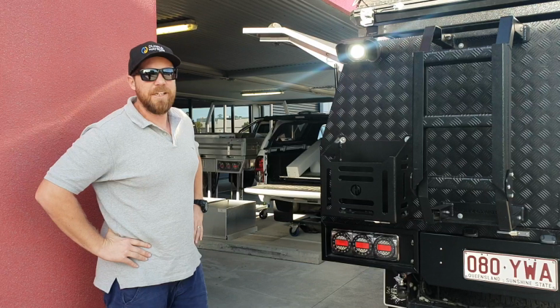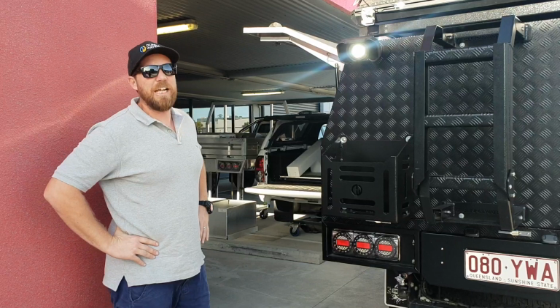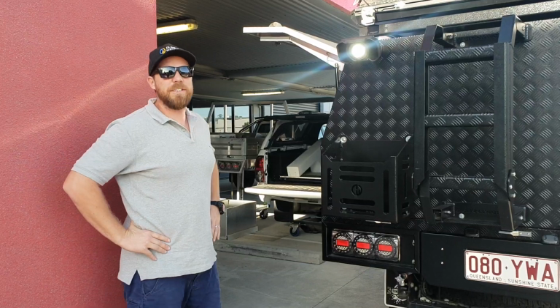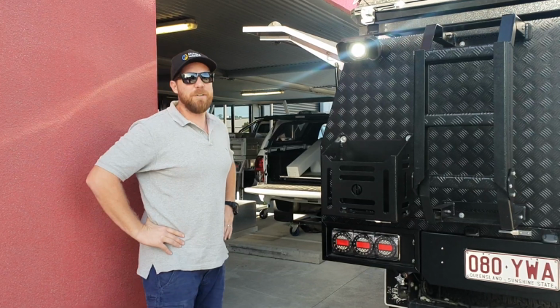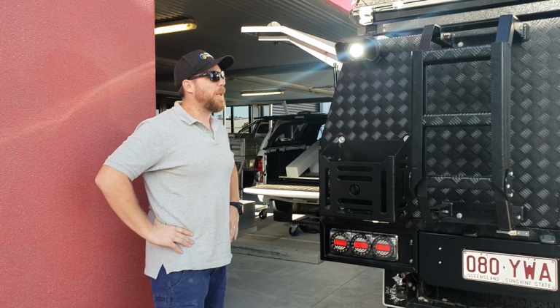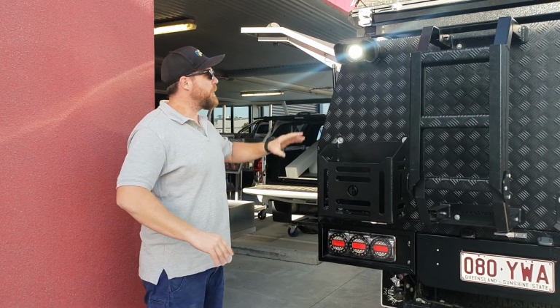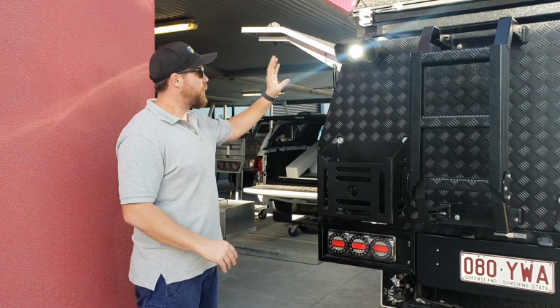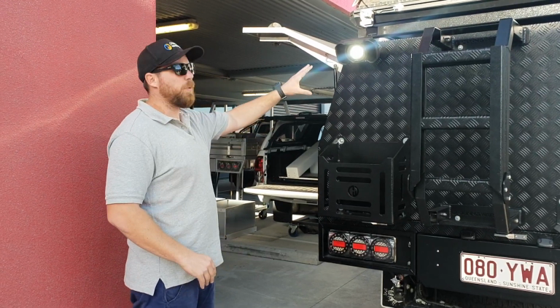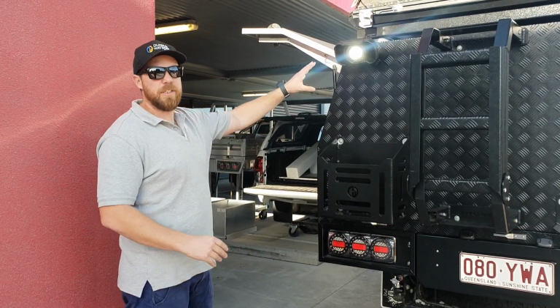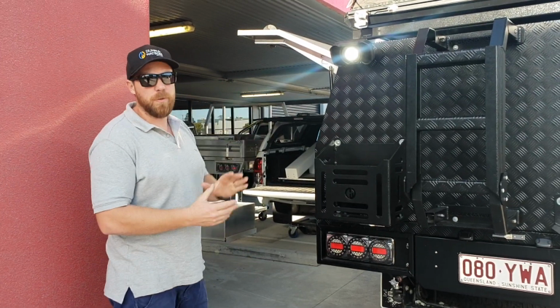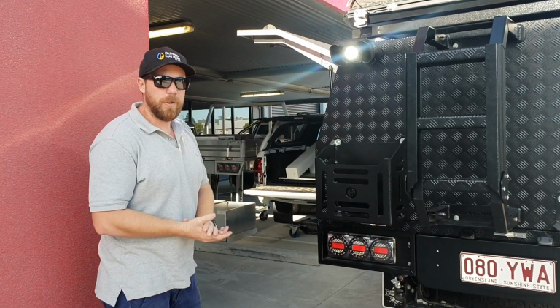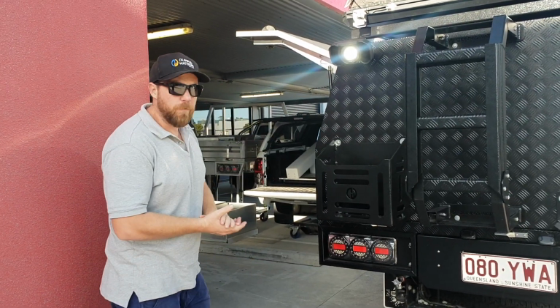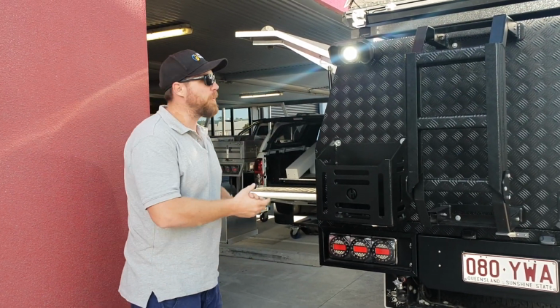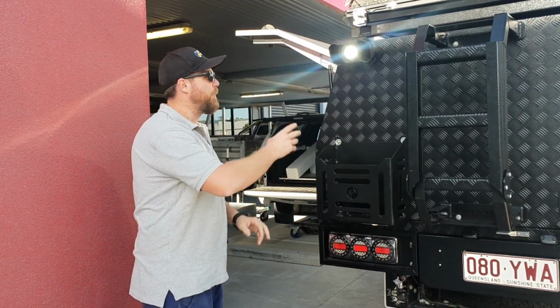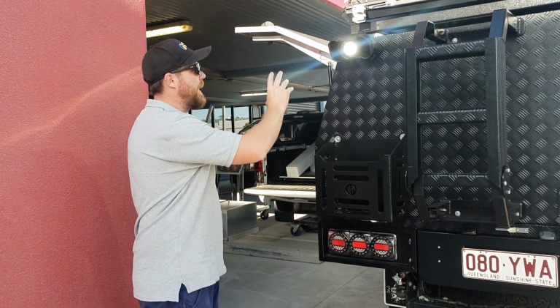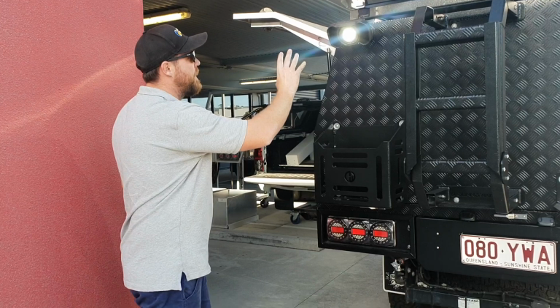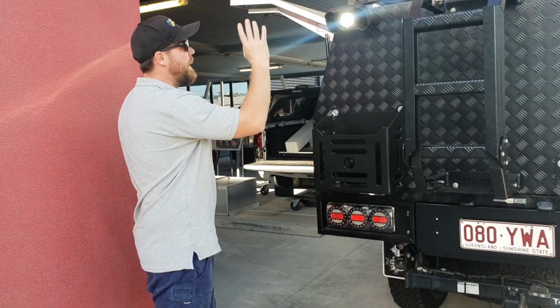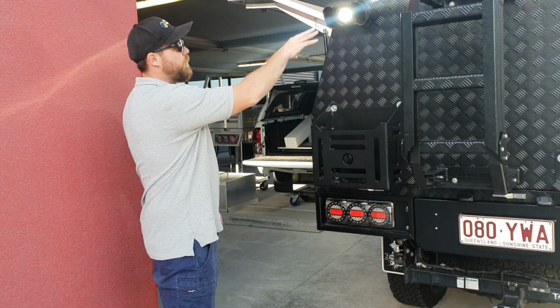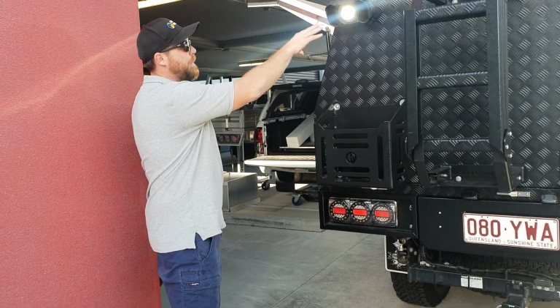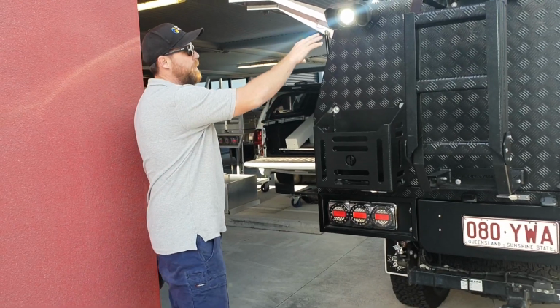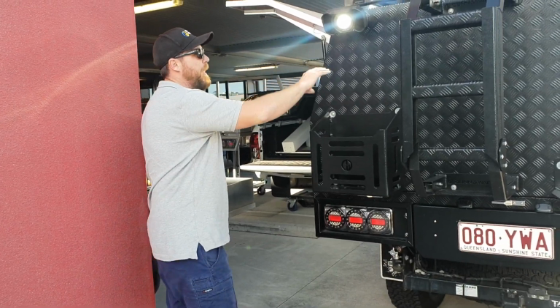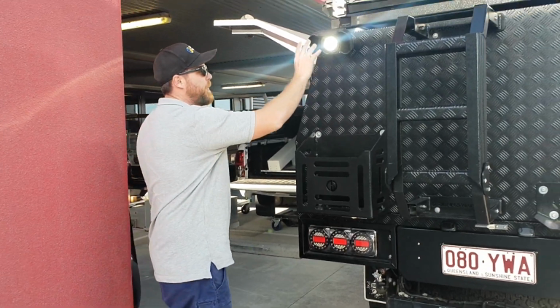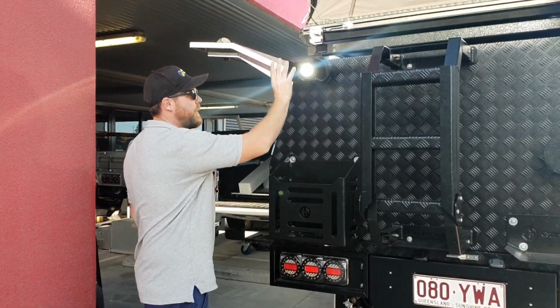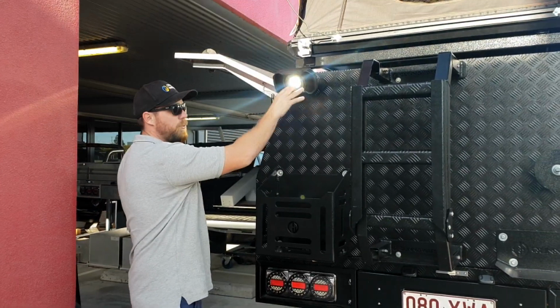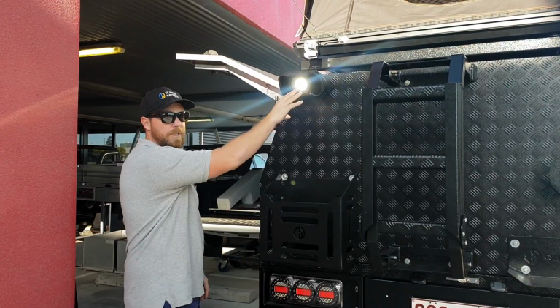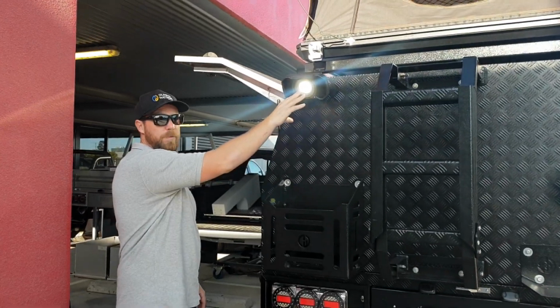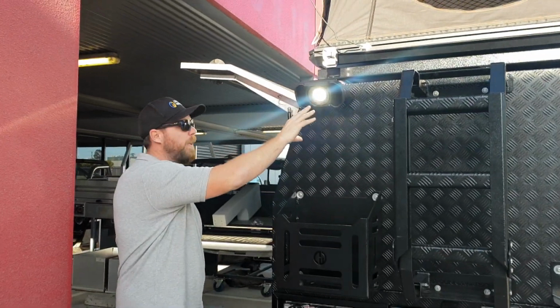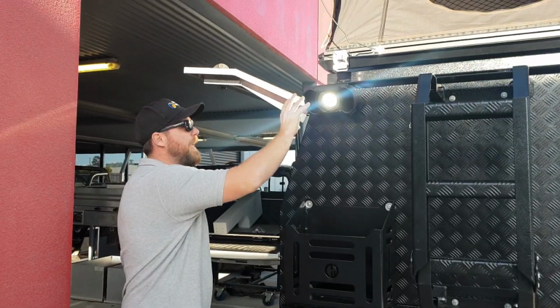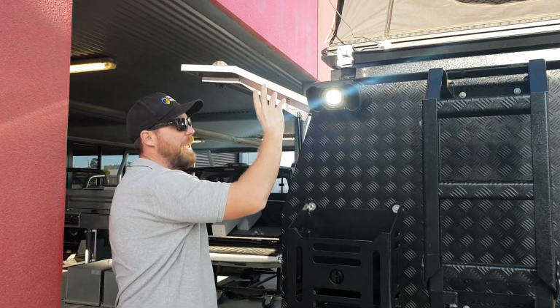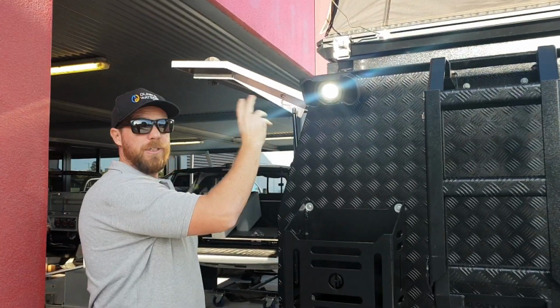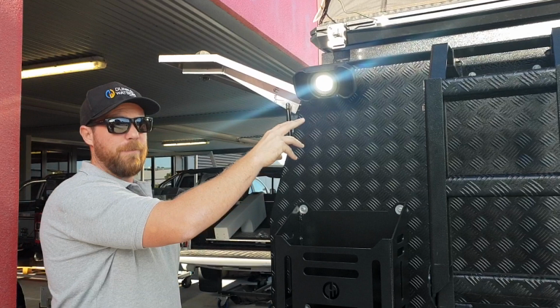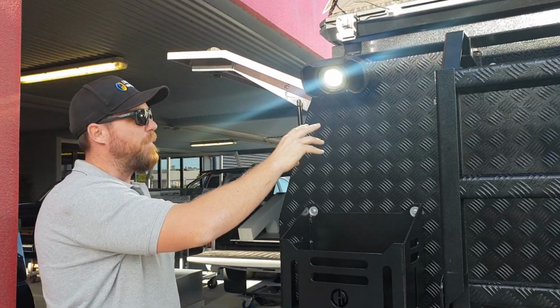G'day guys, Dallas here from Dun & Watson. Just showing you one of the accessories that we're now offering with the Dun & Watson canopies. It's this really neat product by Narva. This is the 2000 lumen light, and it also comes in a 5000.